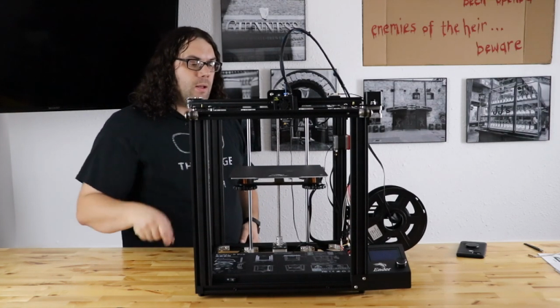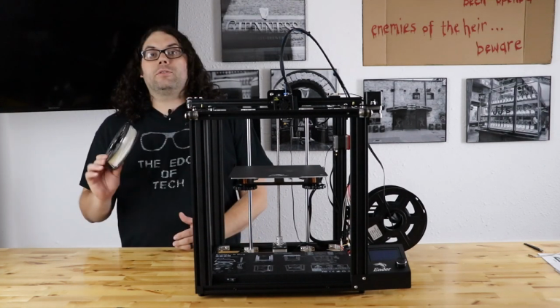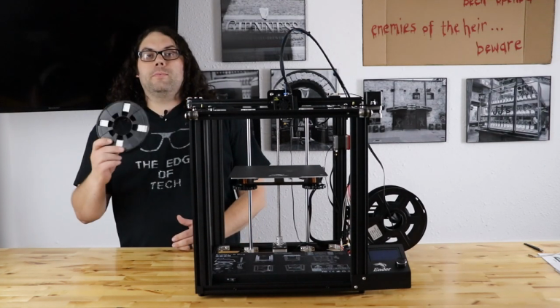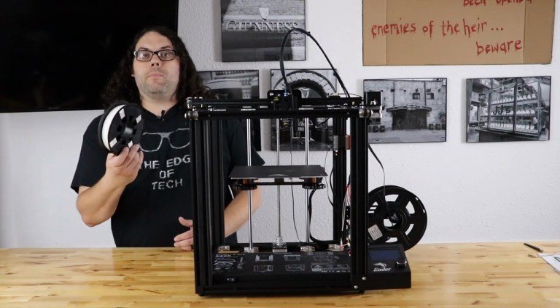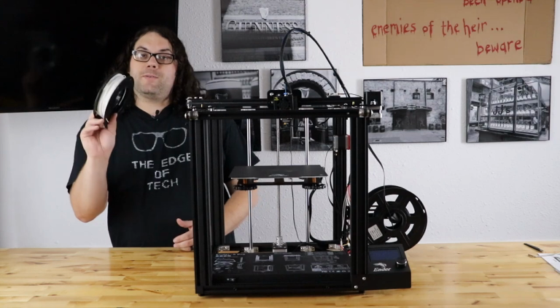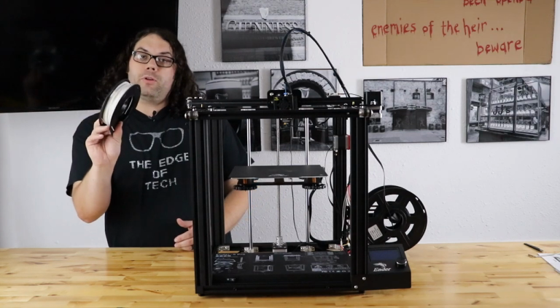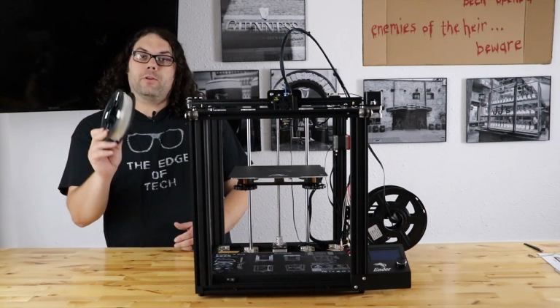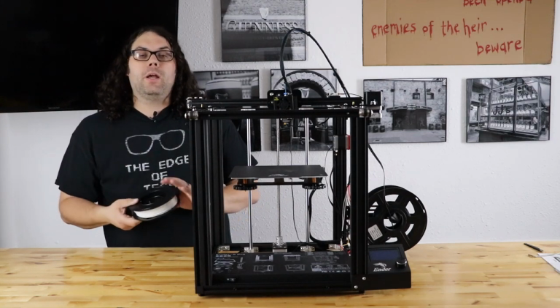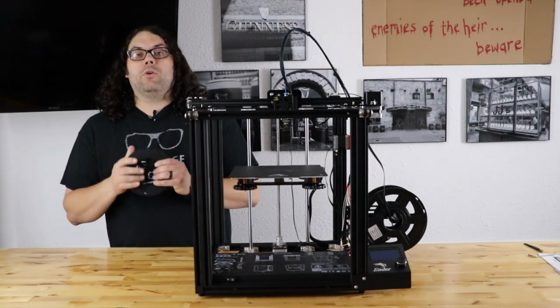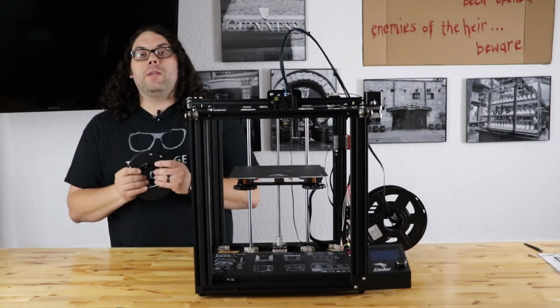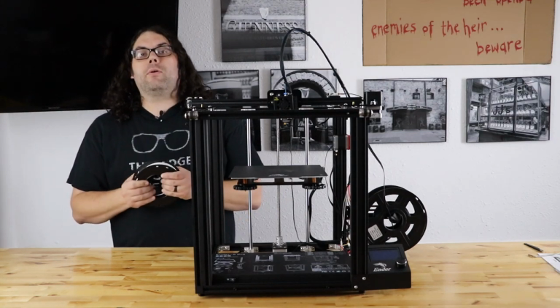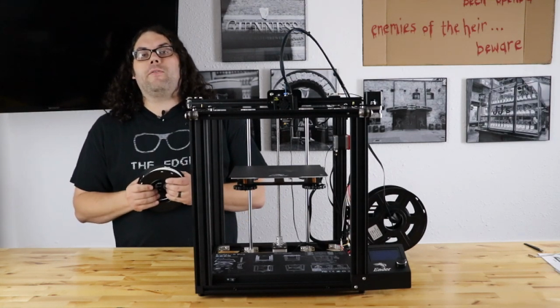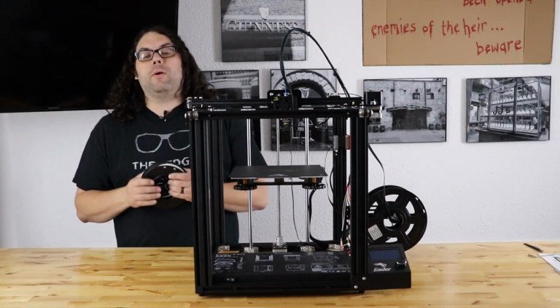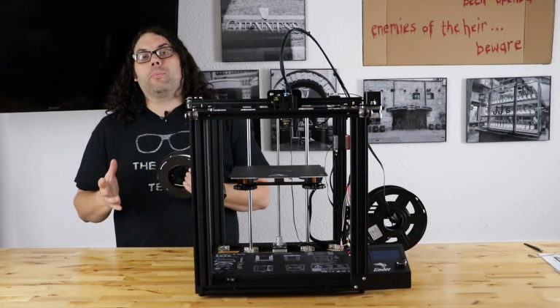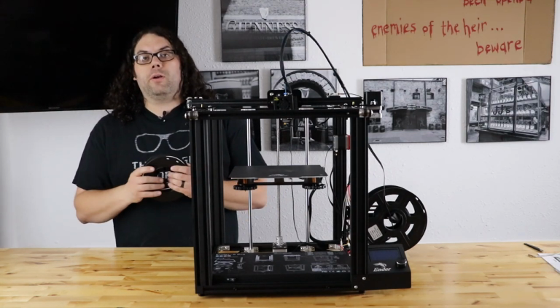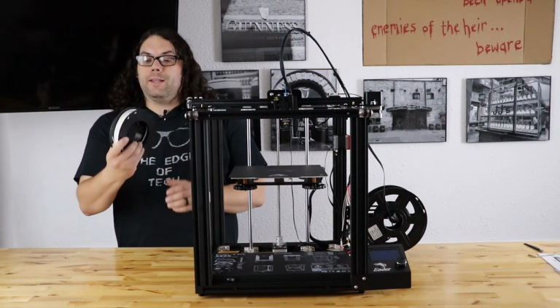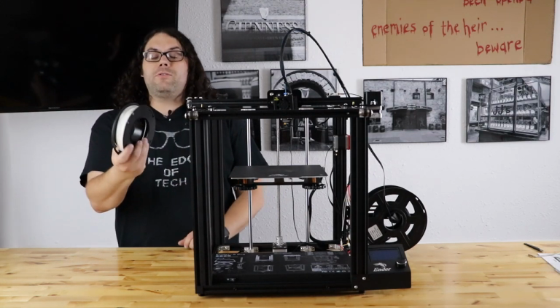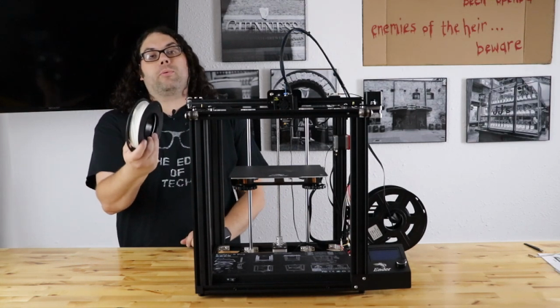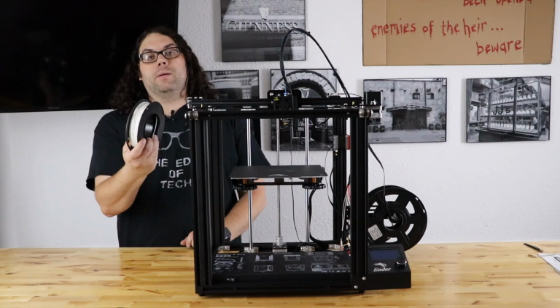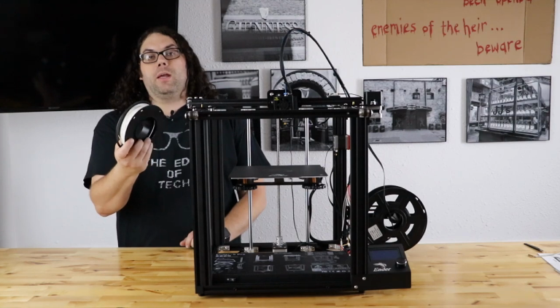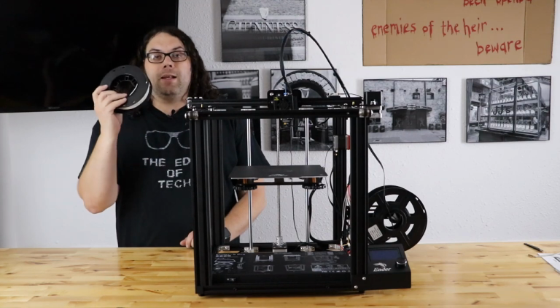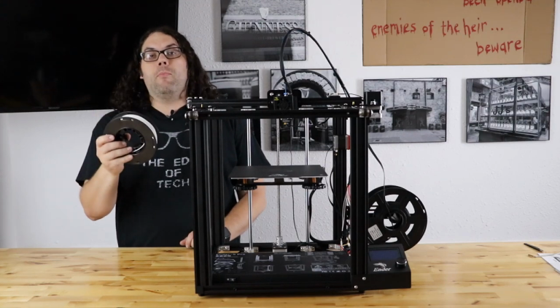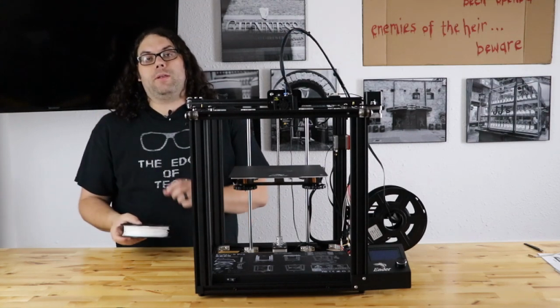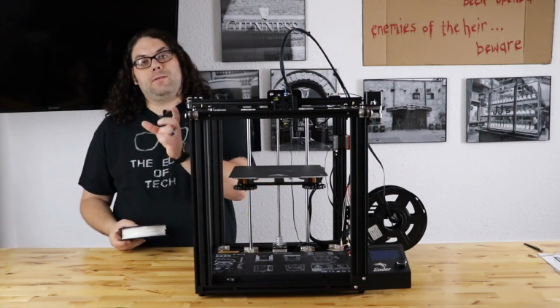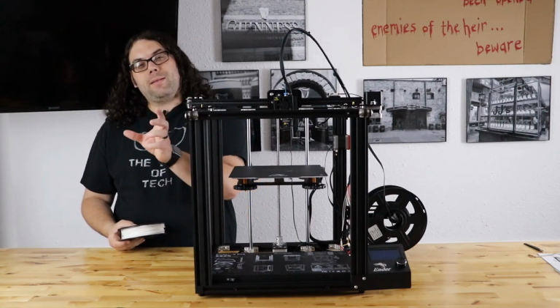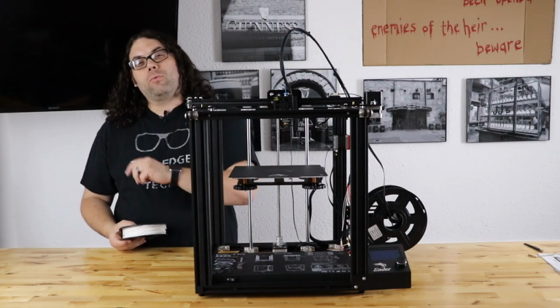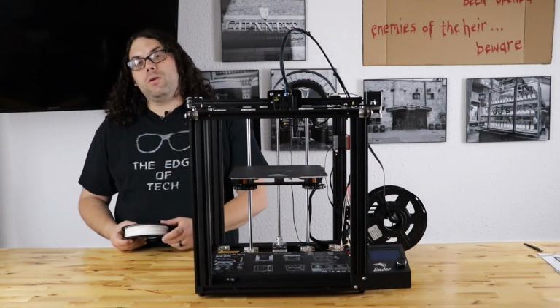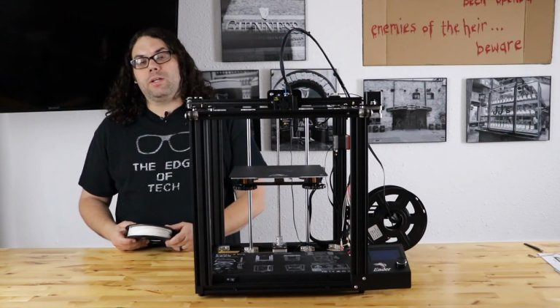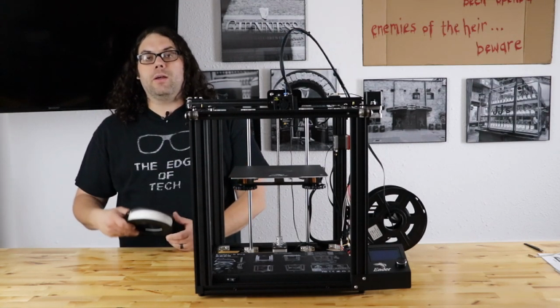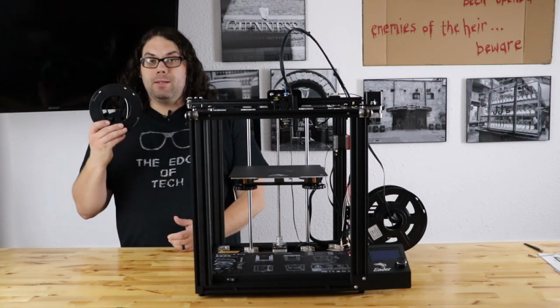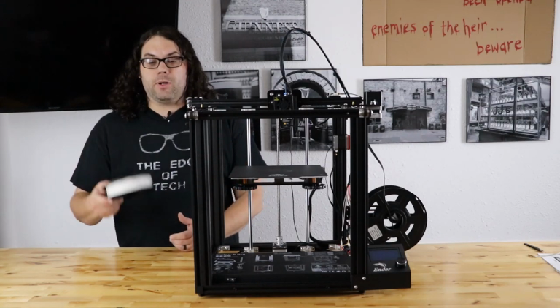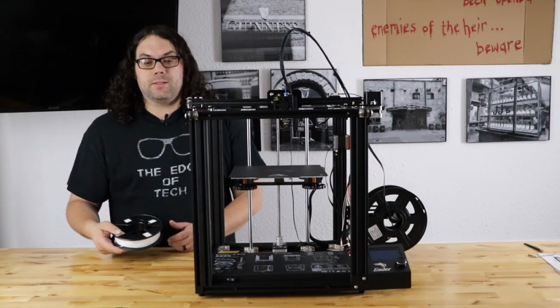It also comes with a mini spool of filament. So if you didn't order any filament with your printer, at least you can print something — and it's more than just that little roll they usually give you. This is pretty awesome.